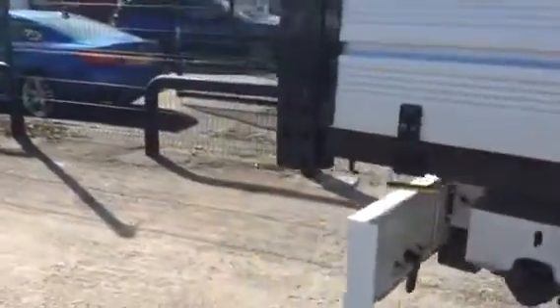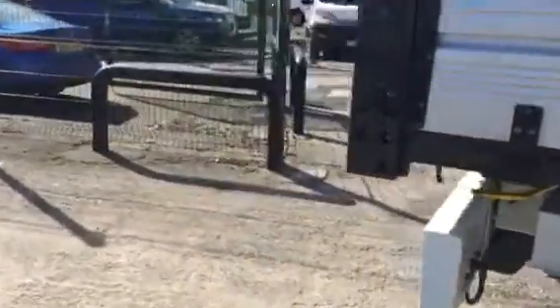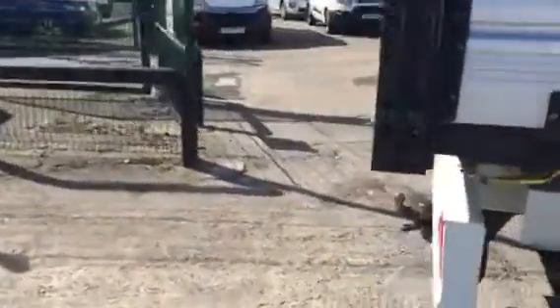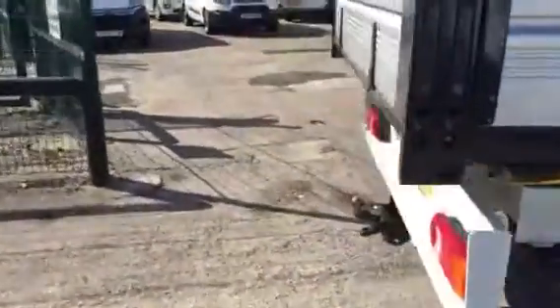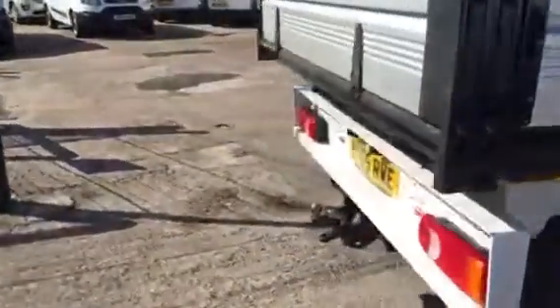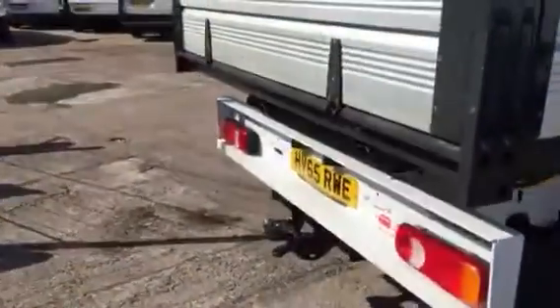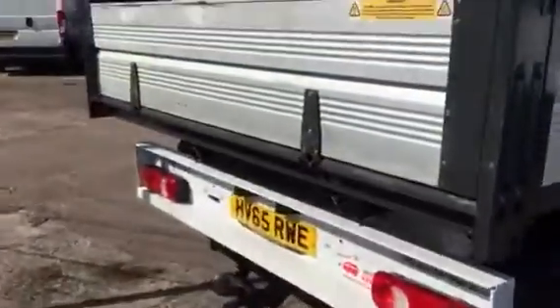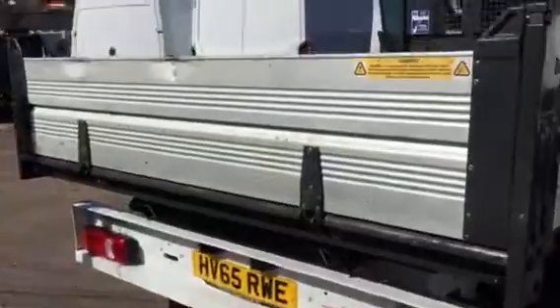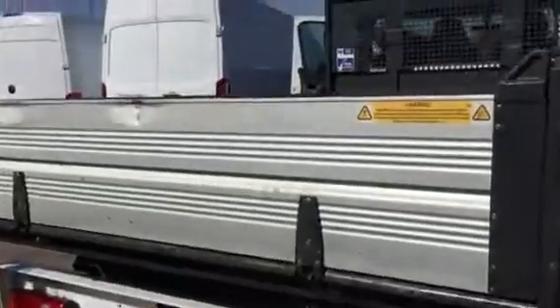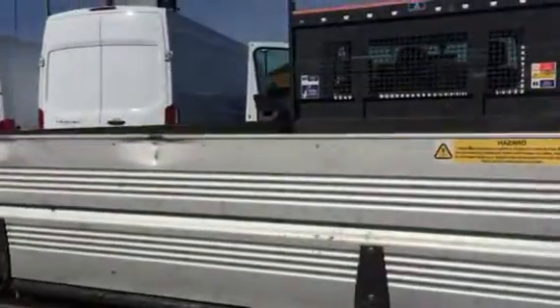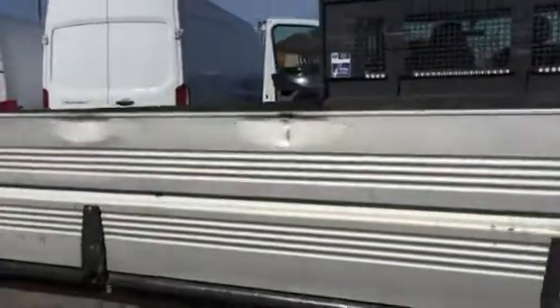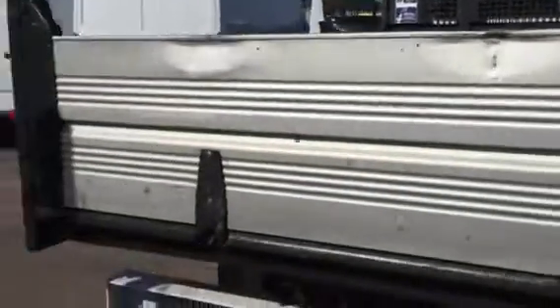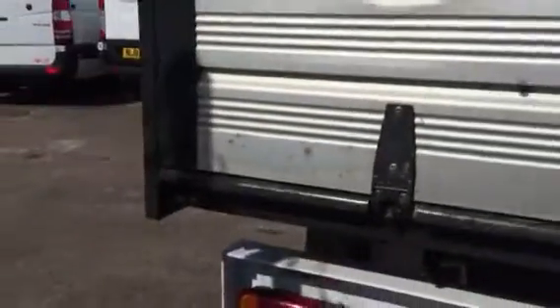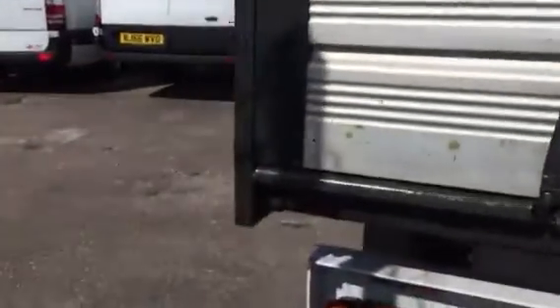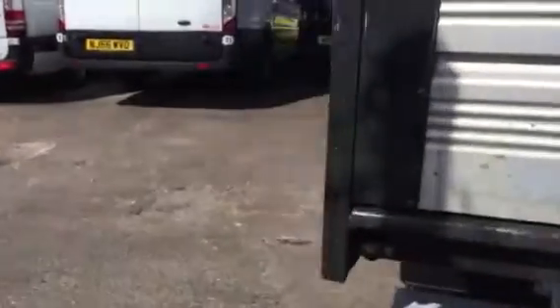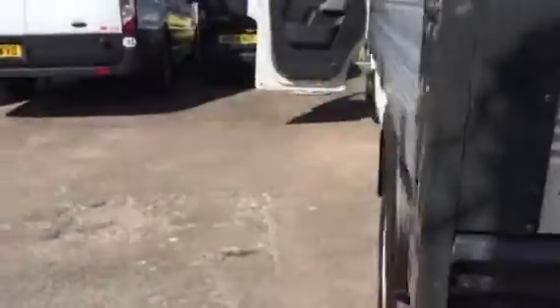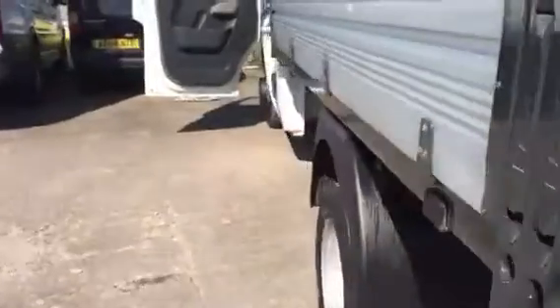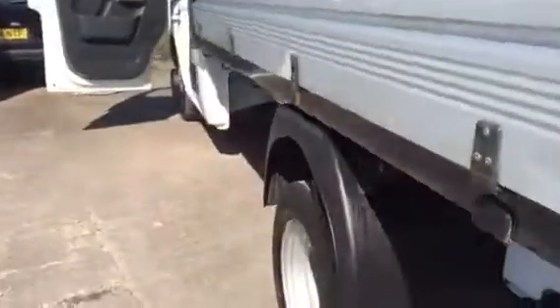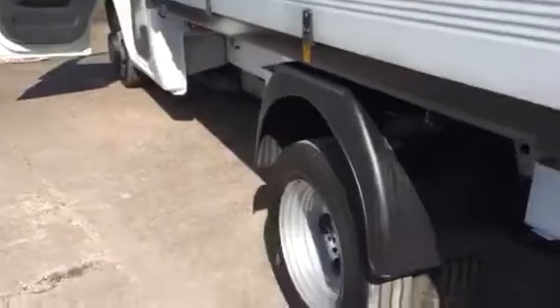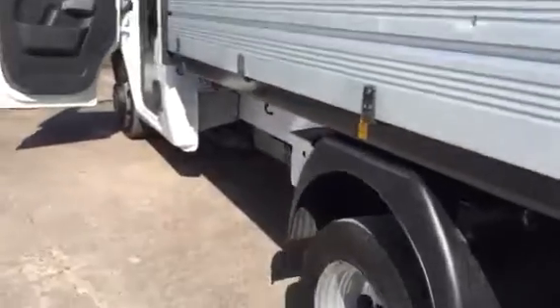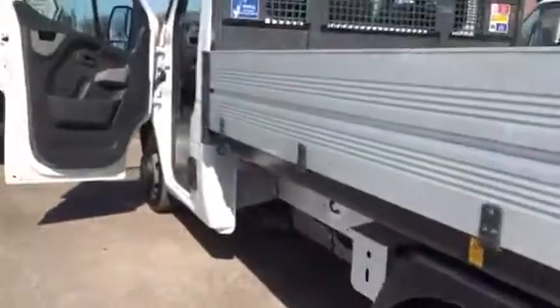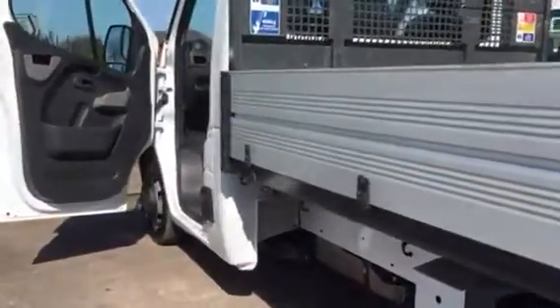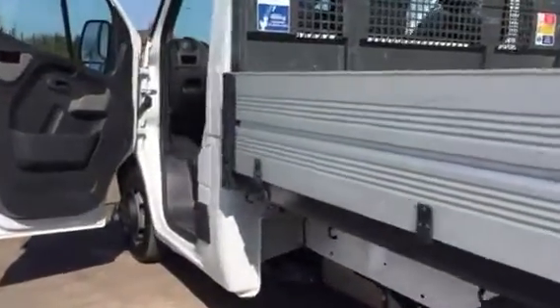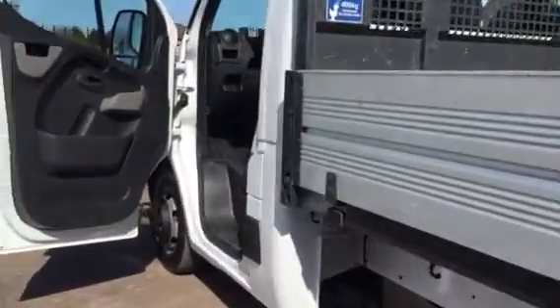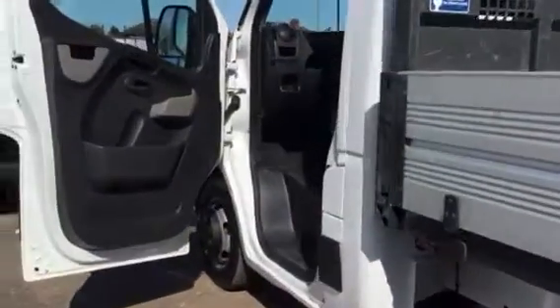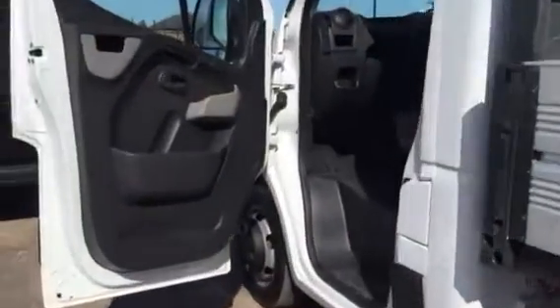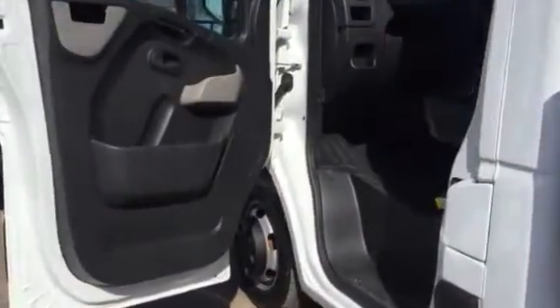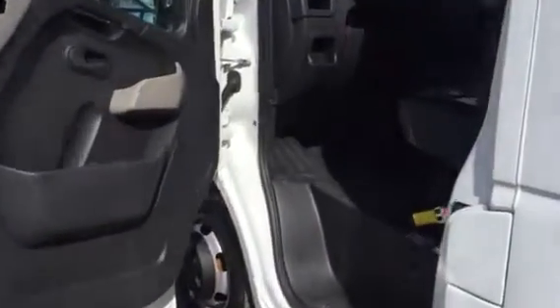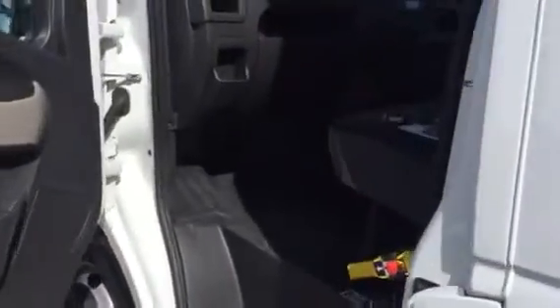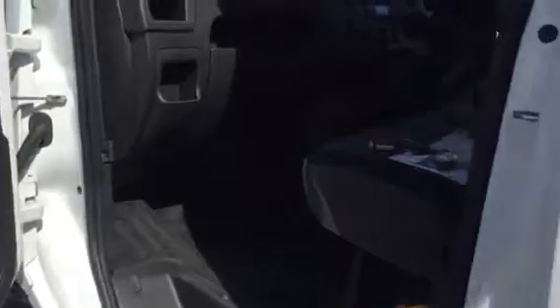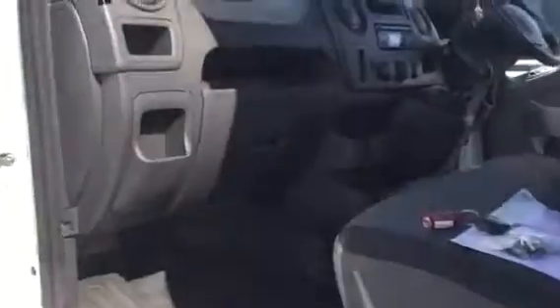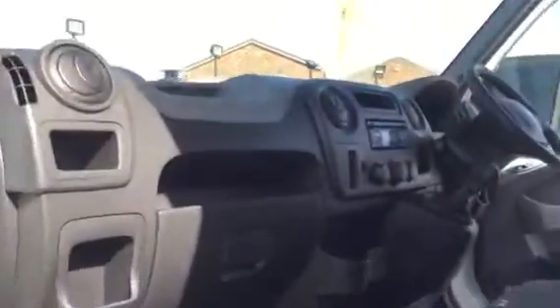It's also got a tow bar on the back. We do take part exchange vehicles as well, so if you've got a vehicle you'd like to swap in, send us the details and we'll give you a competitive price for that.